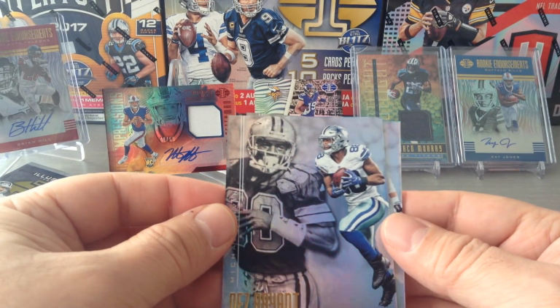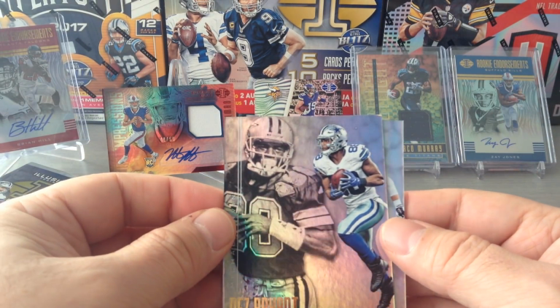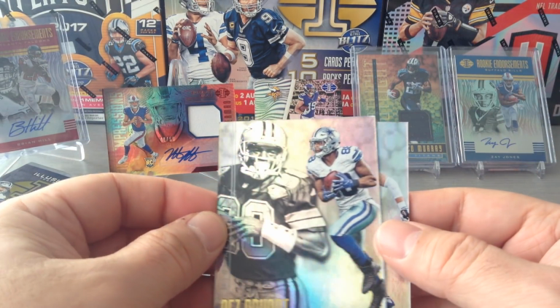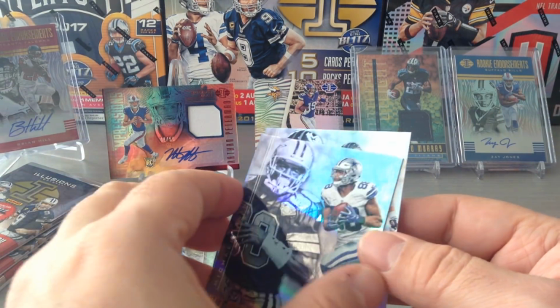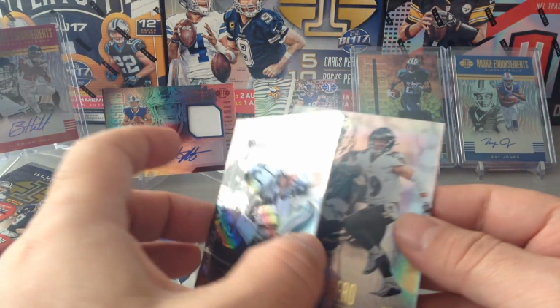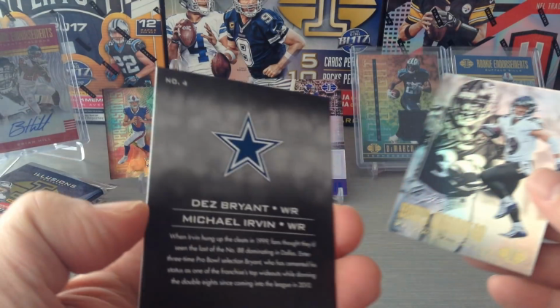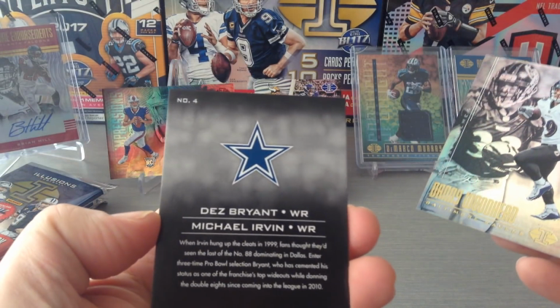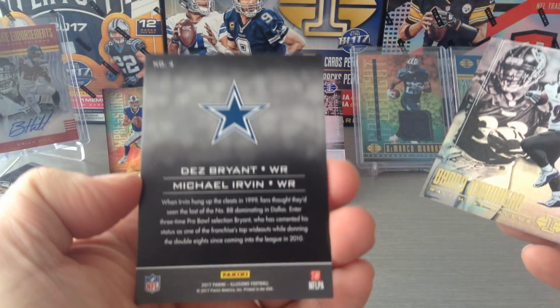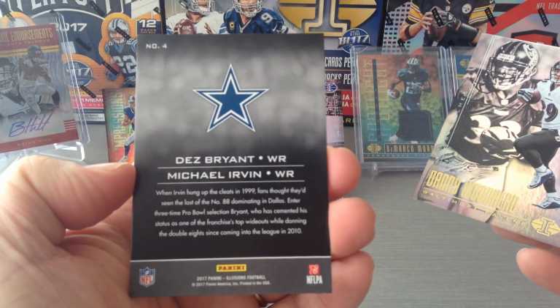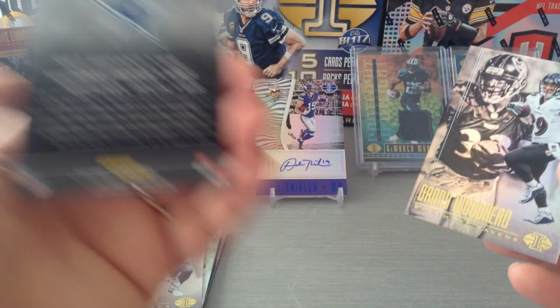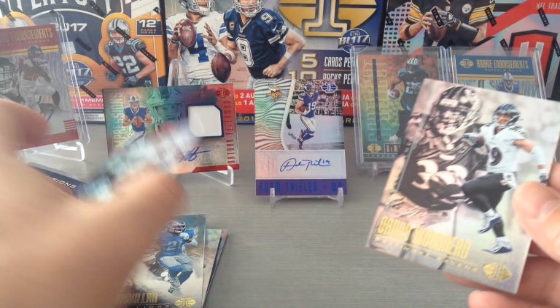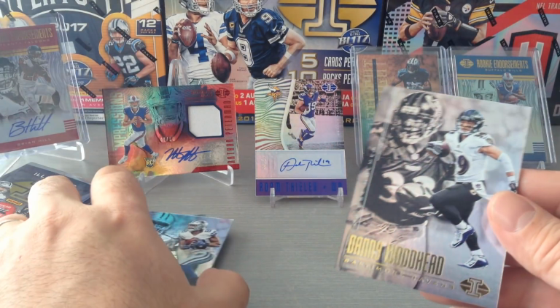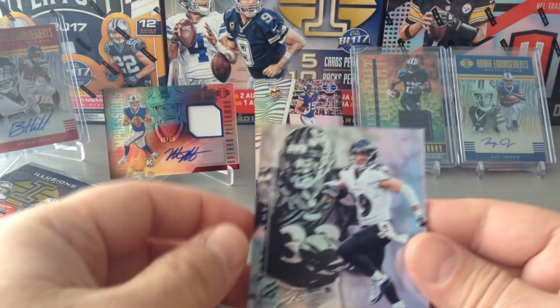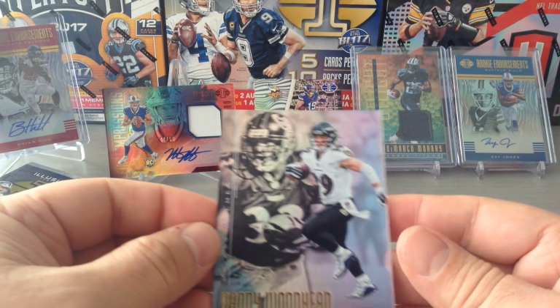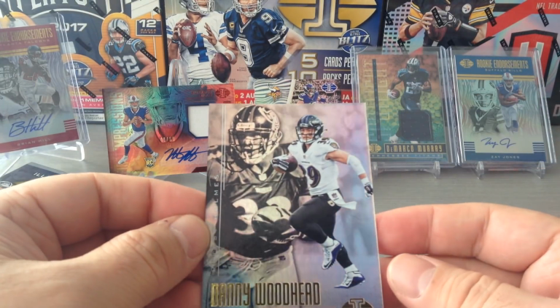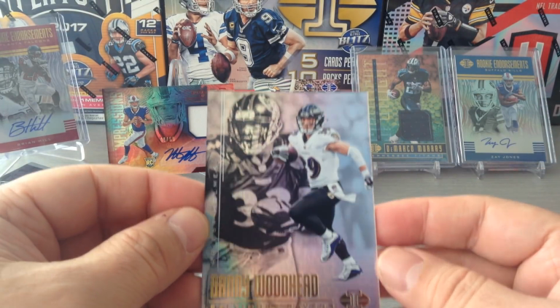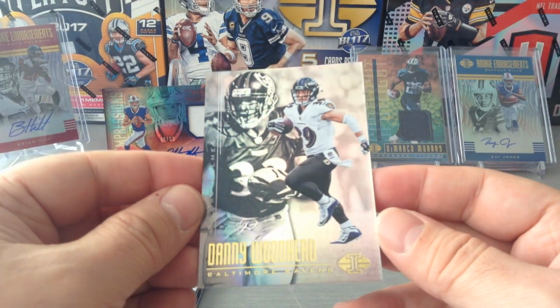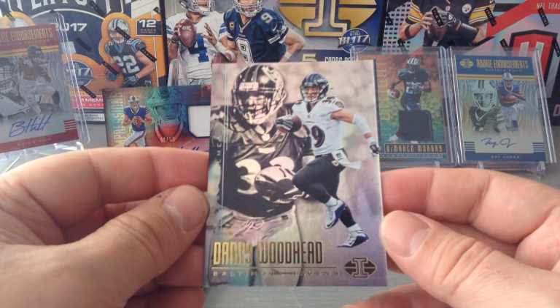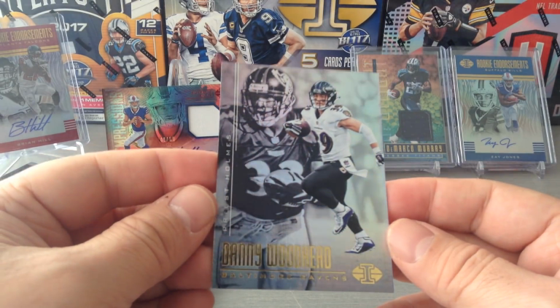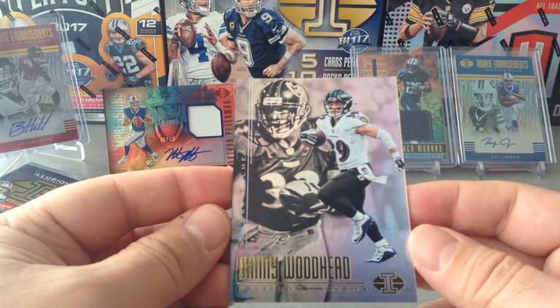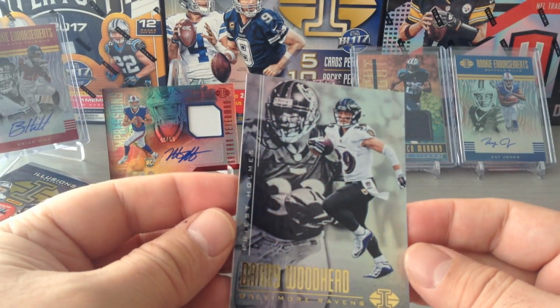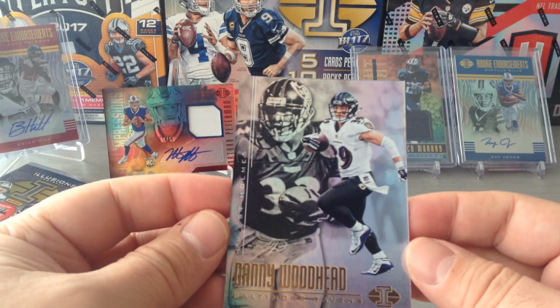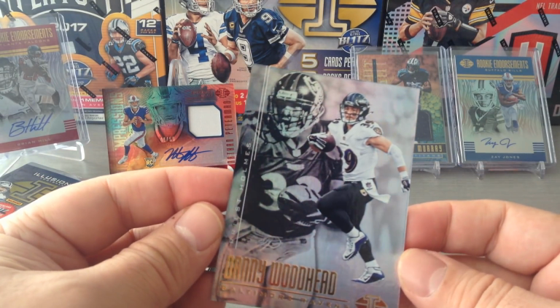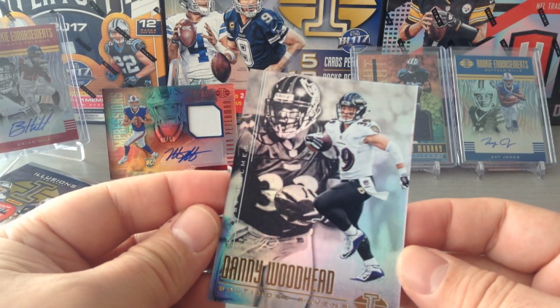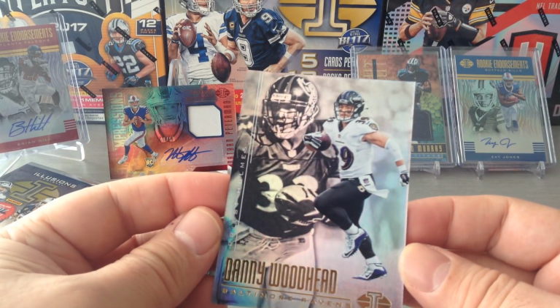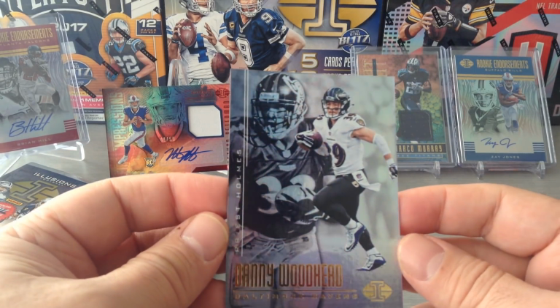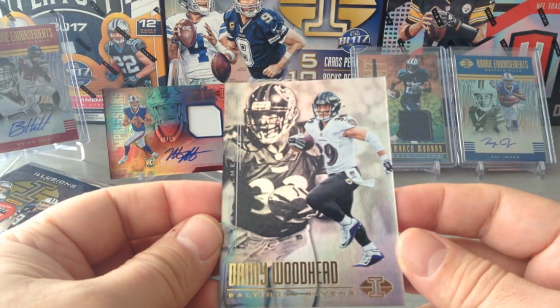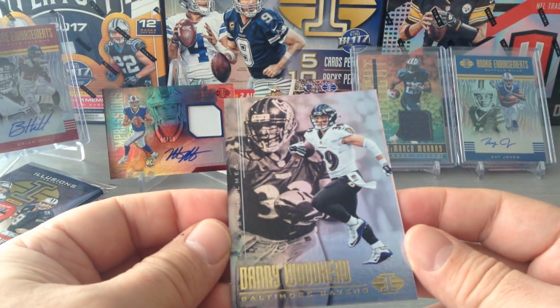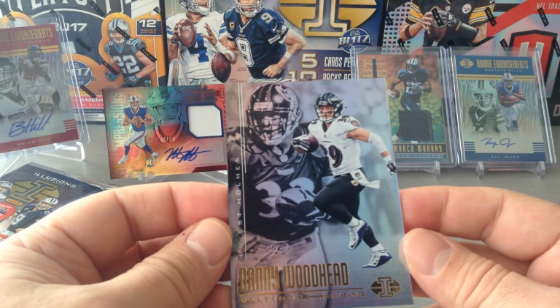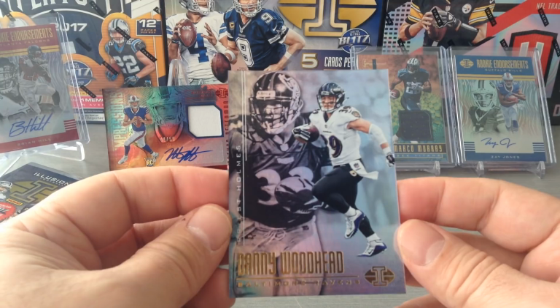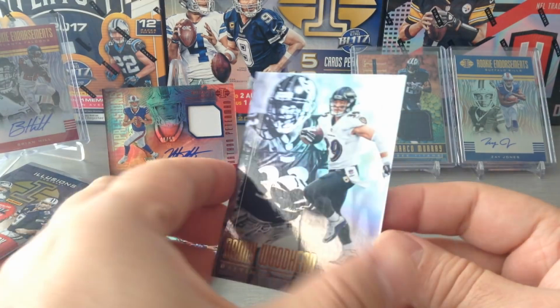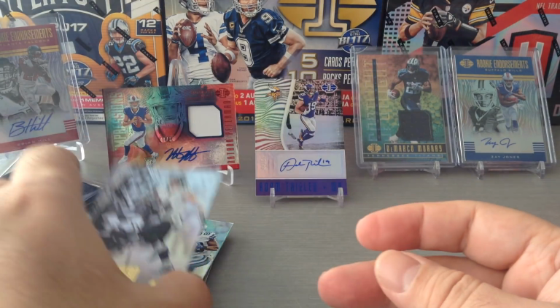Okay, Dez Bryant and Michael Irvin — fantastic. That's the first four Cowboys cards in the collection, I've got them all now between two boxes. Brilliant. Here's Danny Woodhead and Priest Holmes, of course for the Baltimore Ravens.